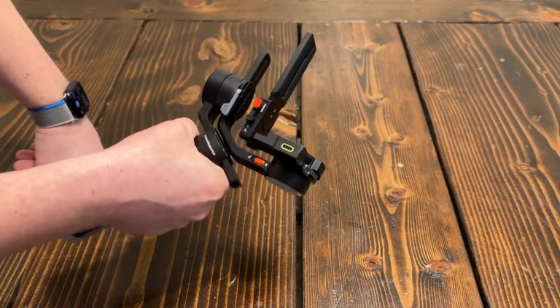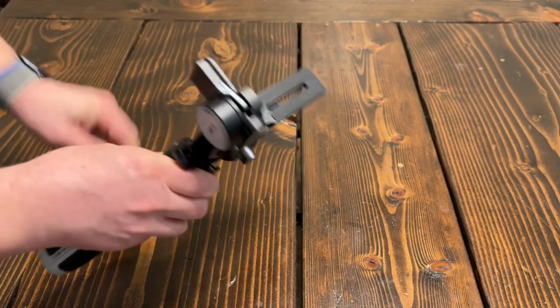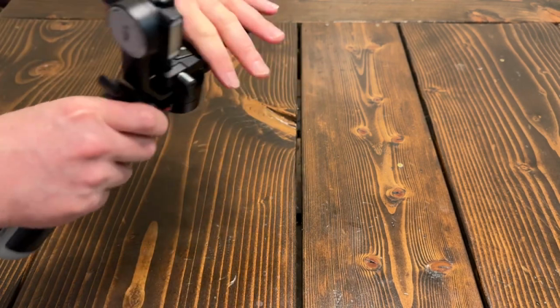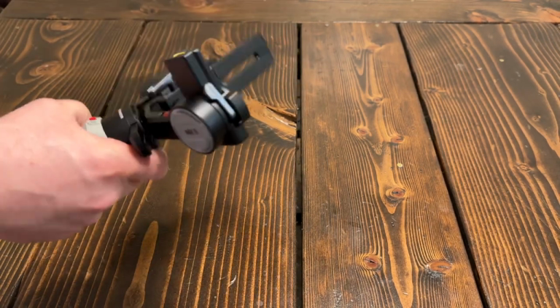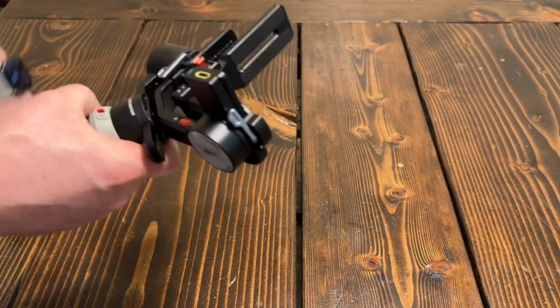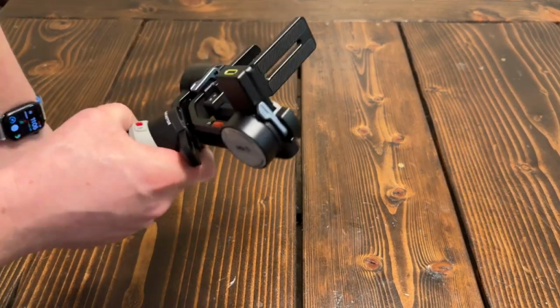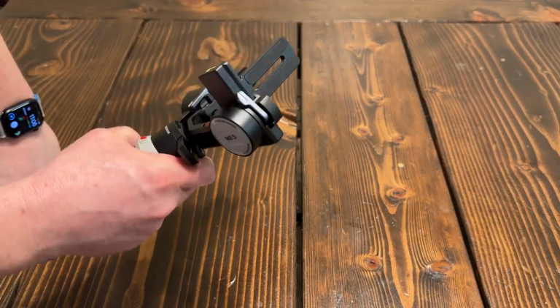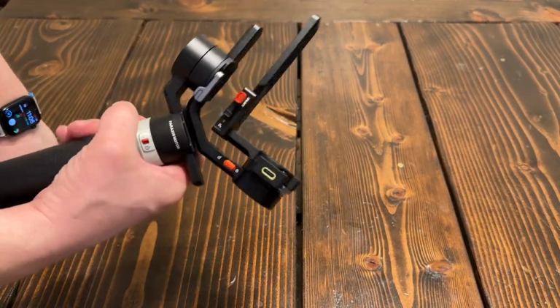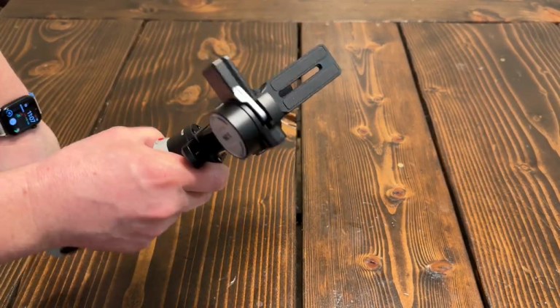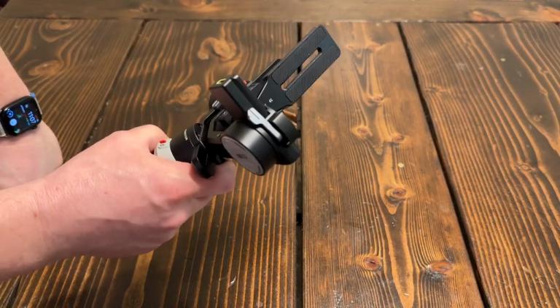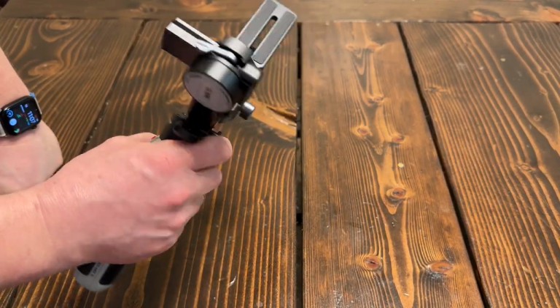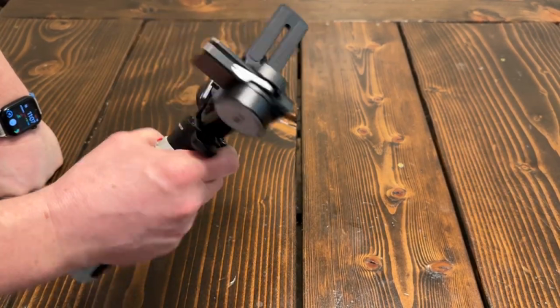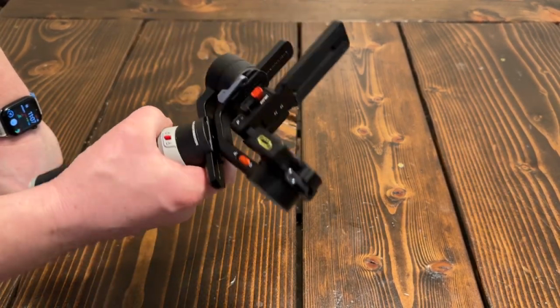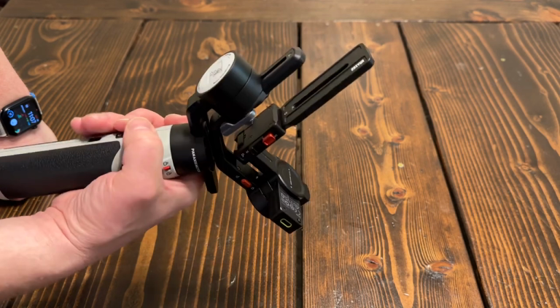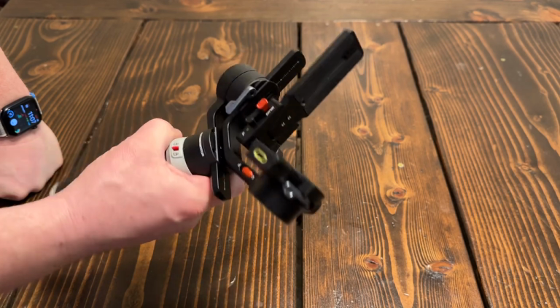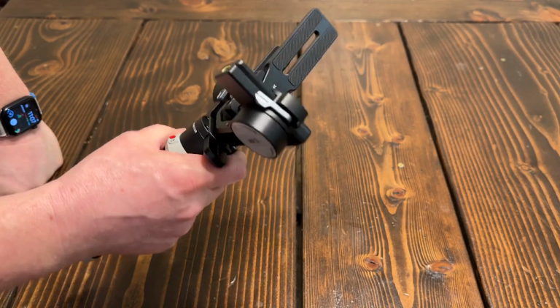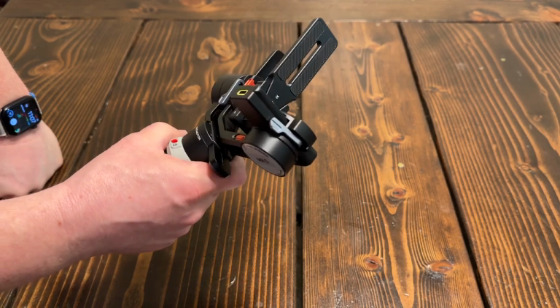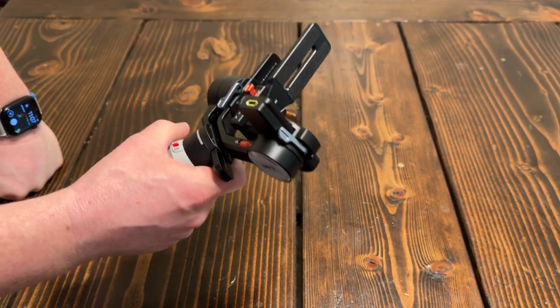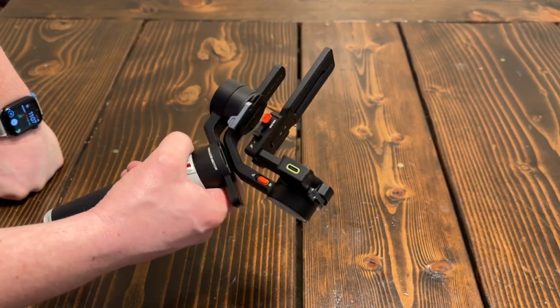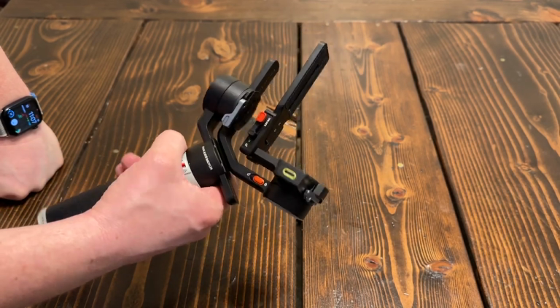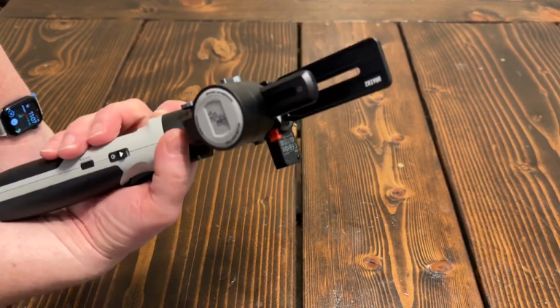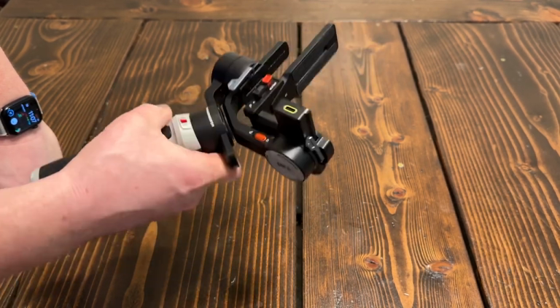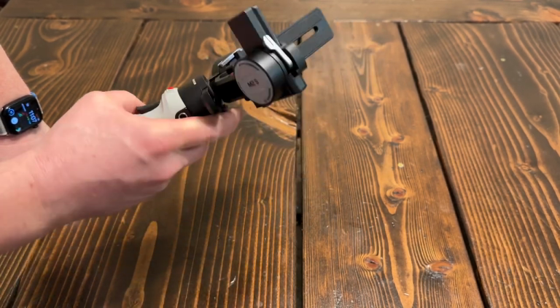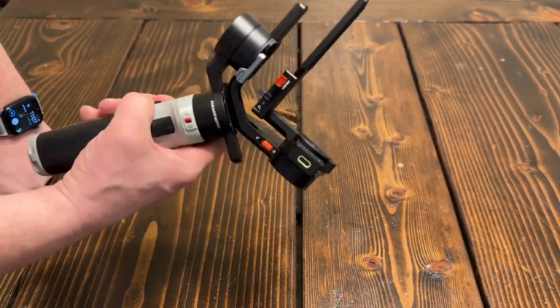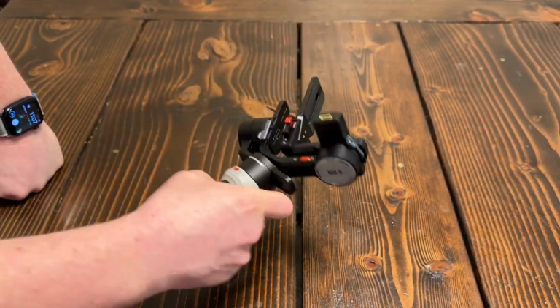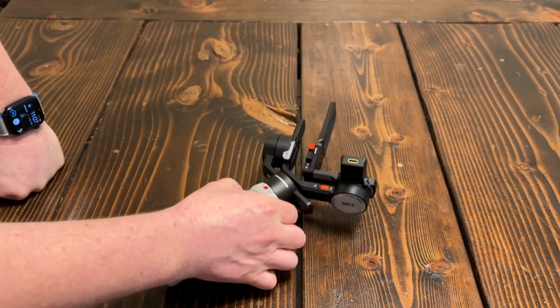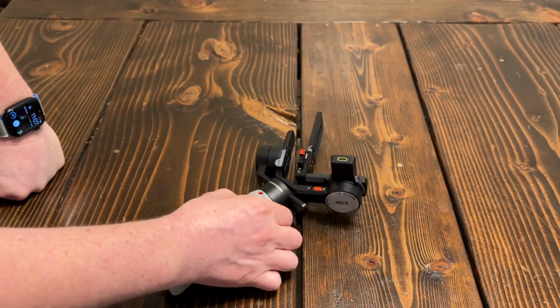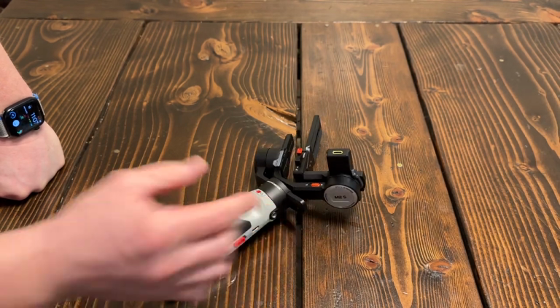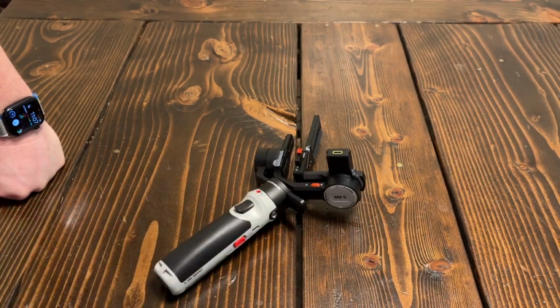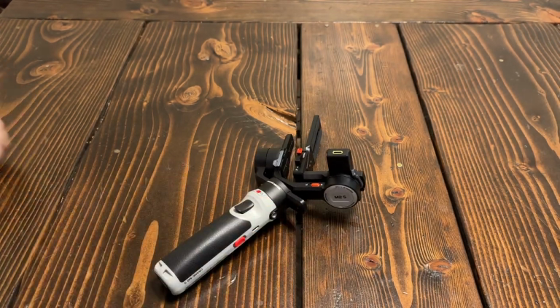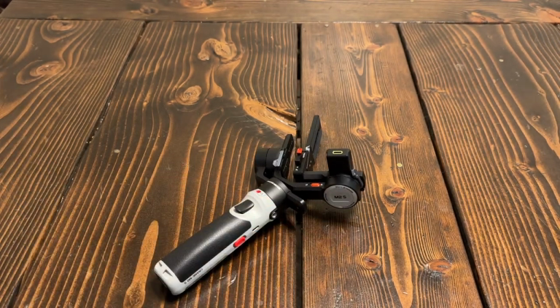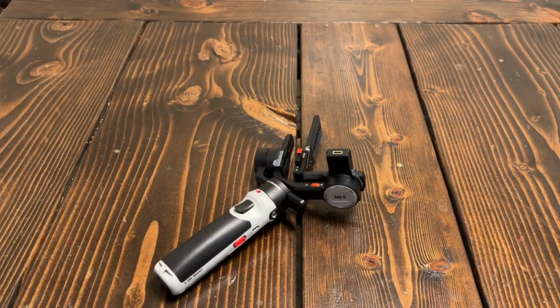I would certainly trust it — it's made for small to medium sized cameras and smartphones, and I would trust it with anything. So certainly check out what the M2S has to offer.